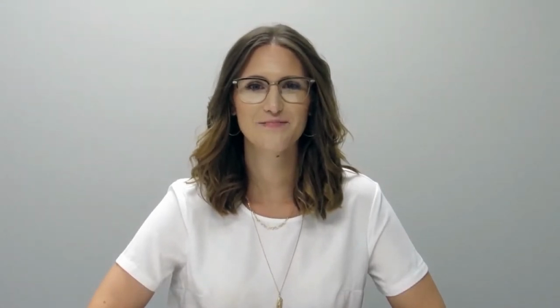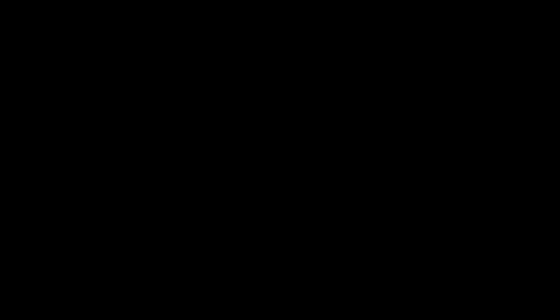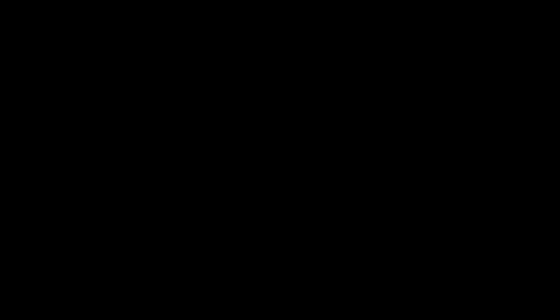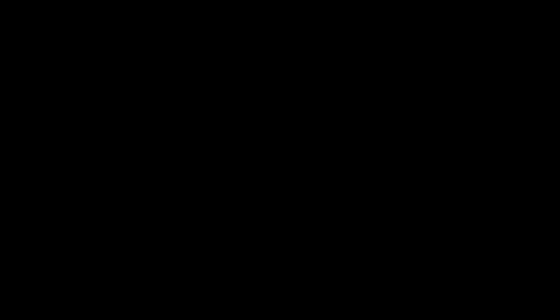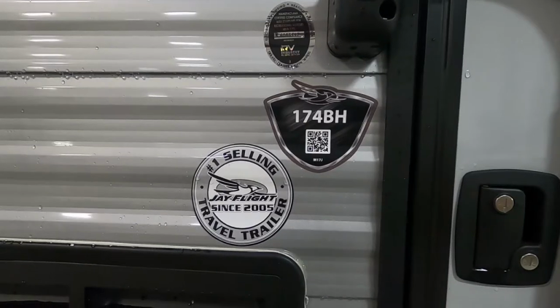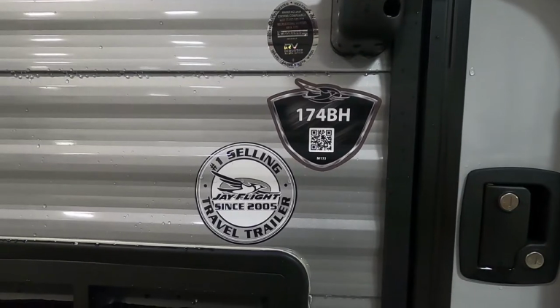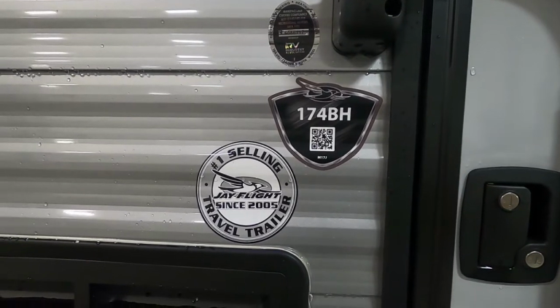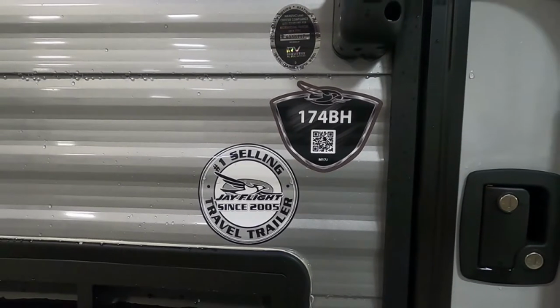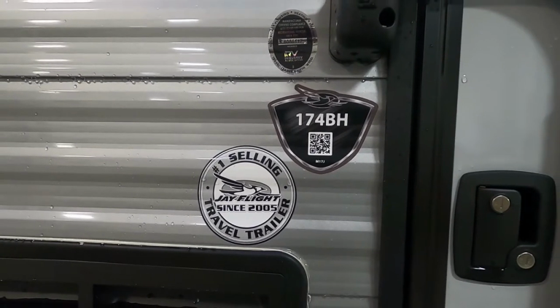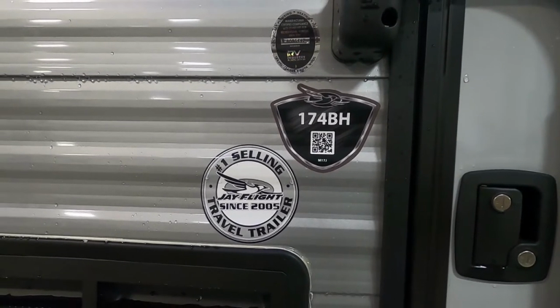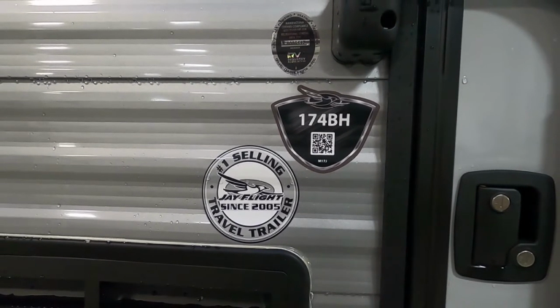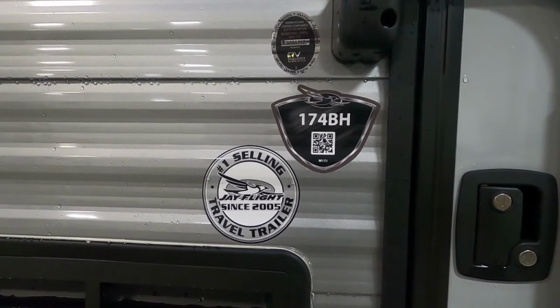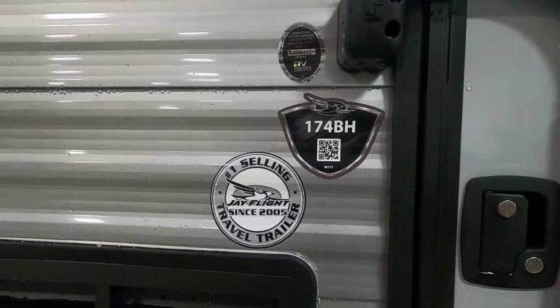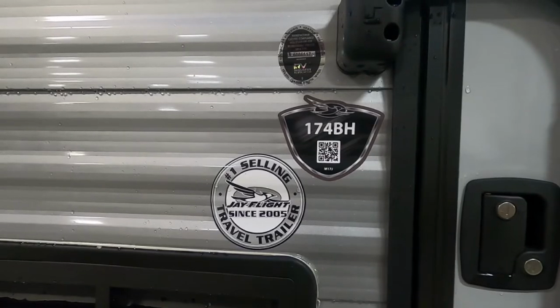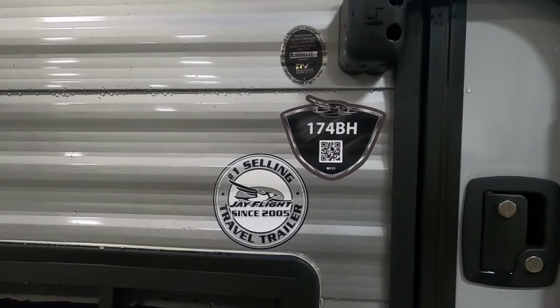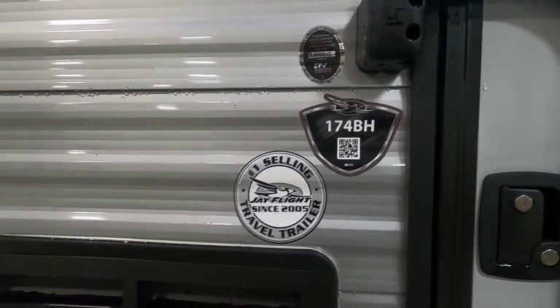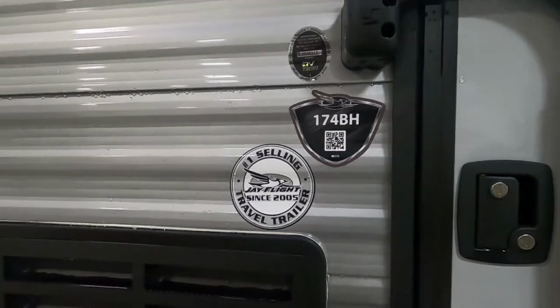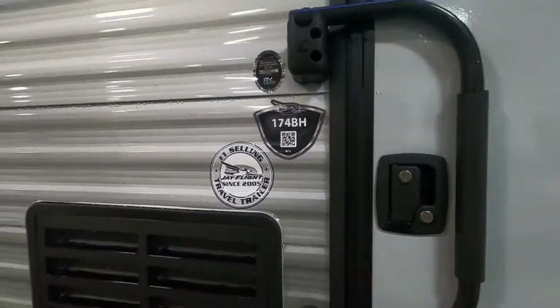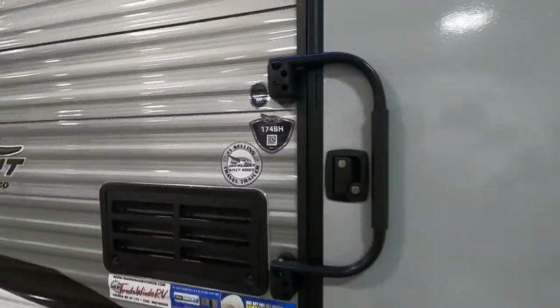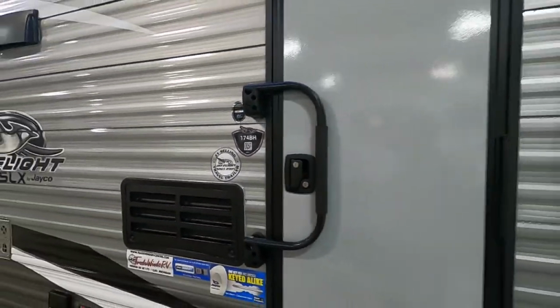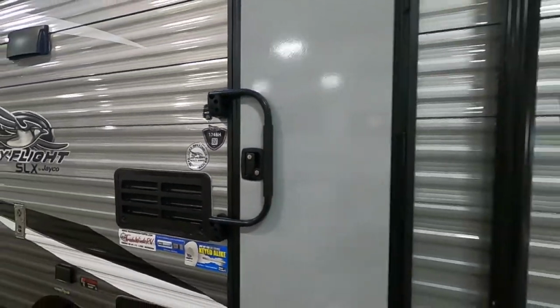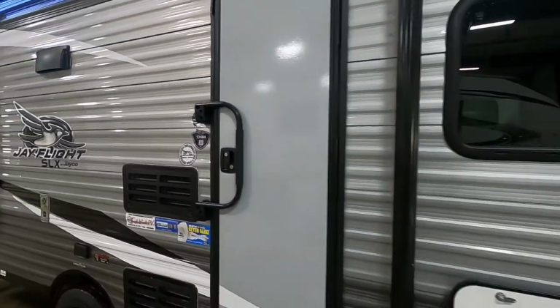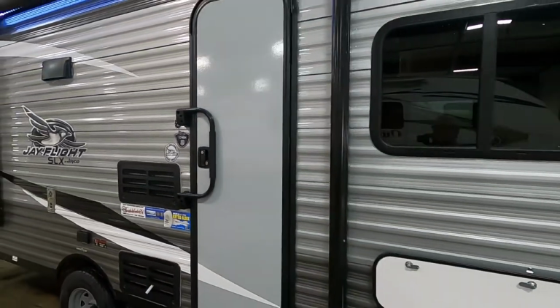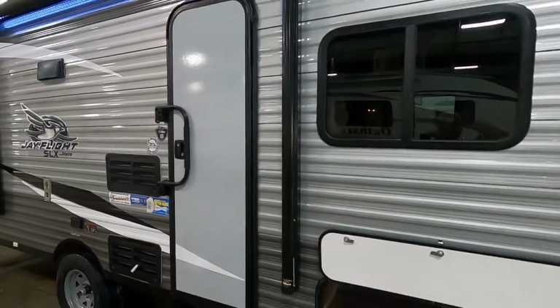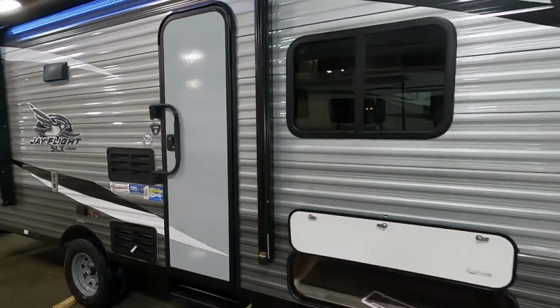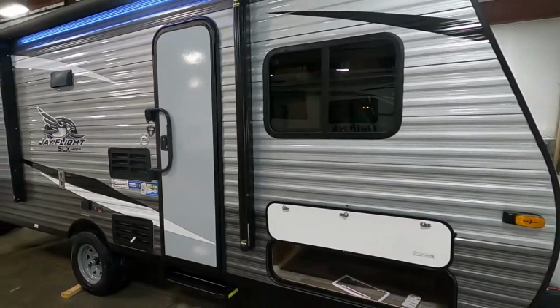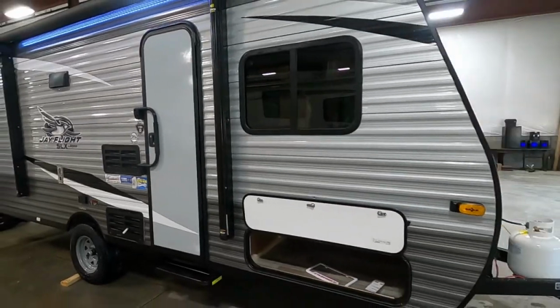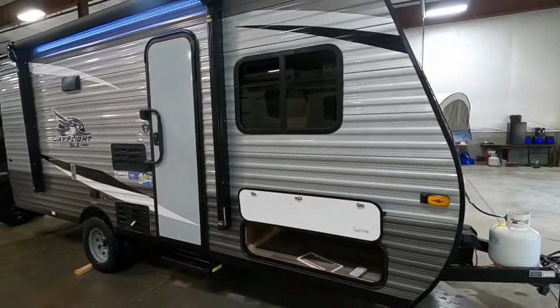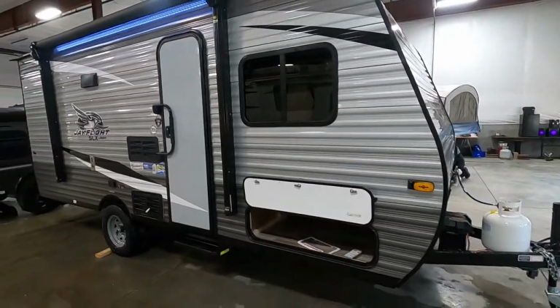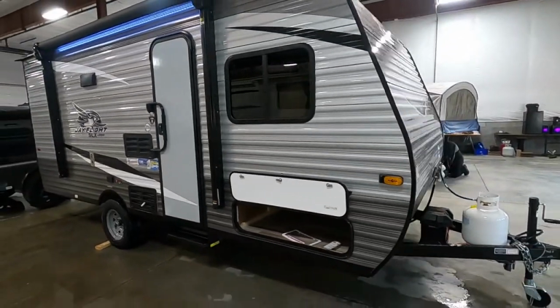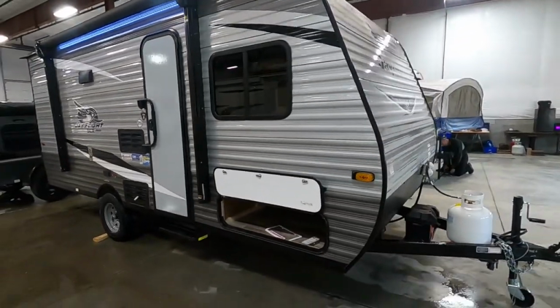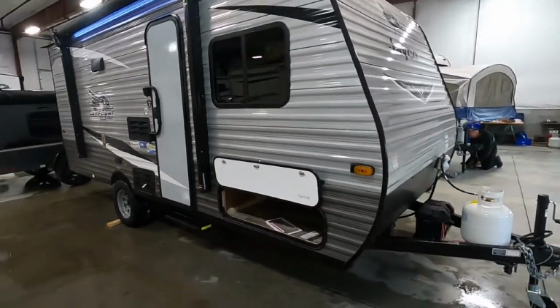Hello, this is Mike with Tradewinds RV Center here to congratulate you on your purchase of your Jay Flight SLX 174BH travel trailer. I'm here to walk you around it, show you how to use a few things, and help you get the best out of your camping experience.